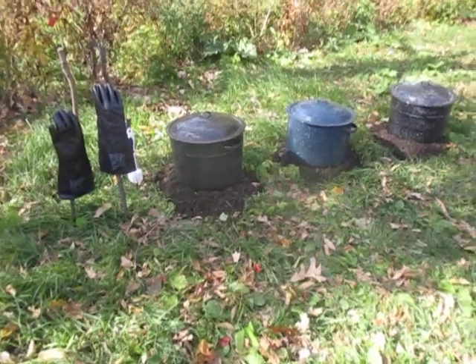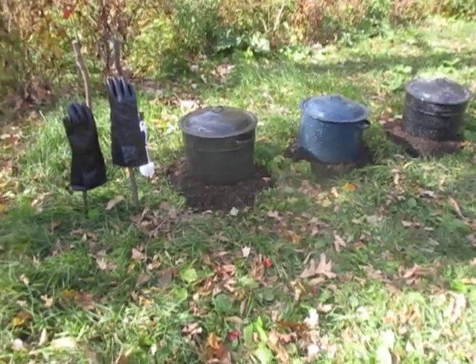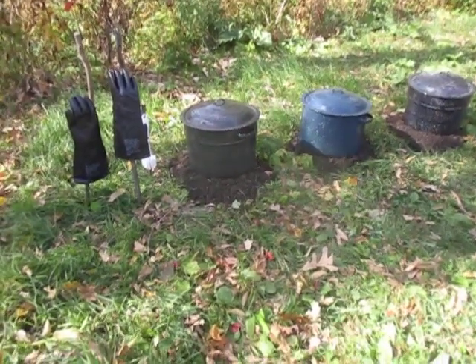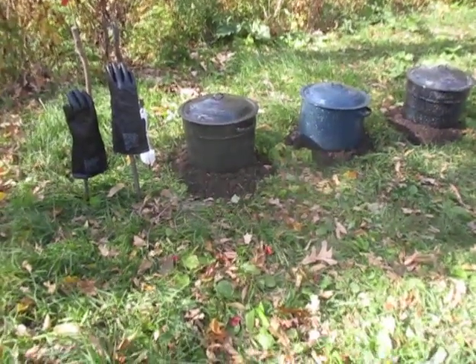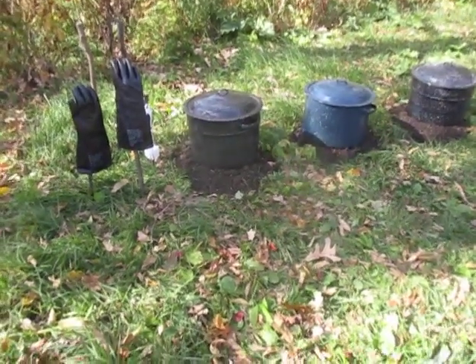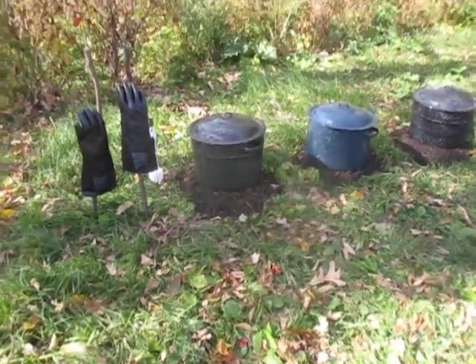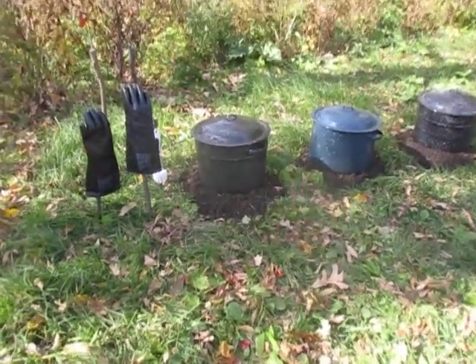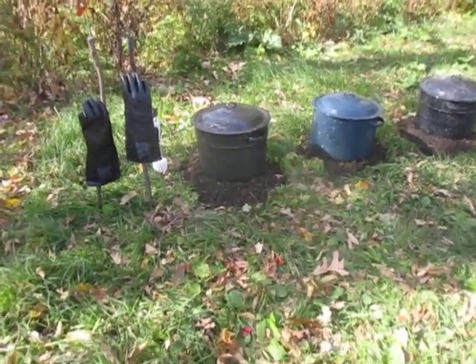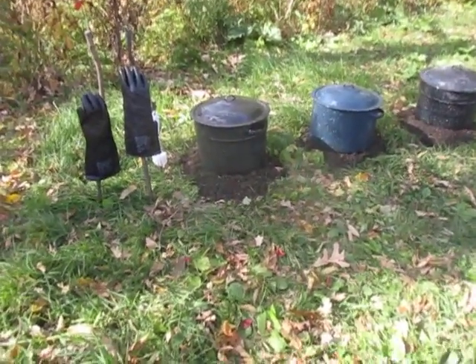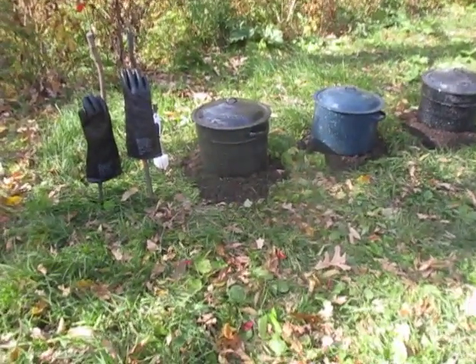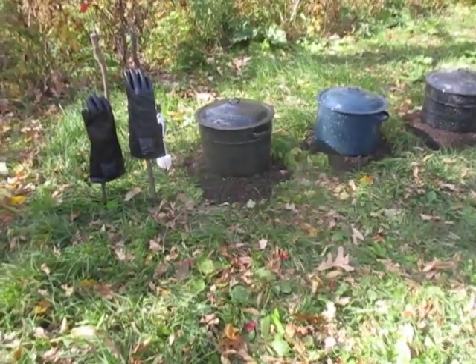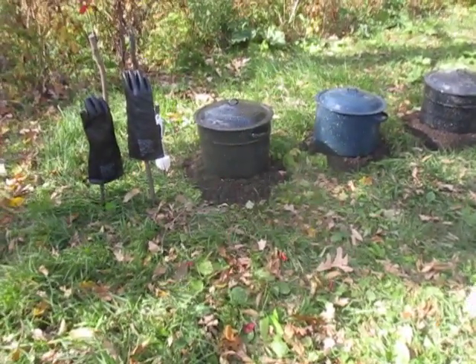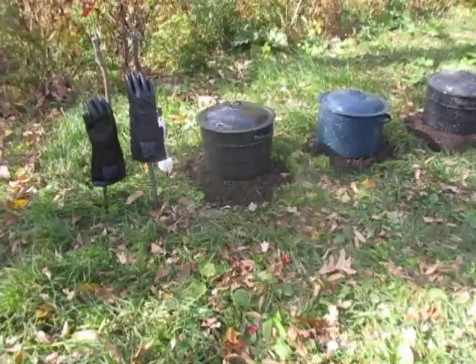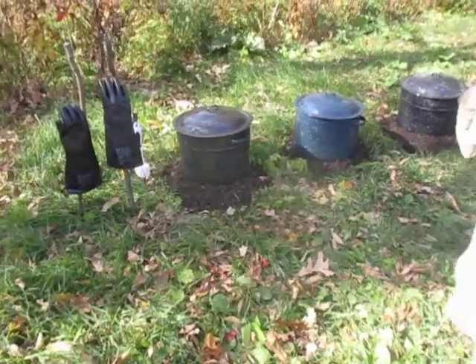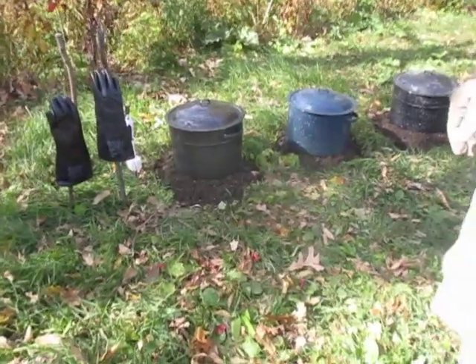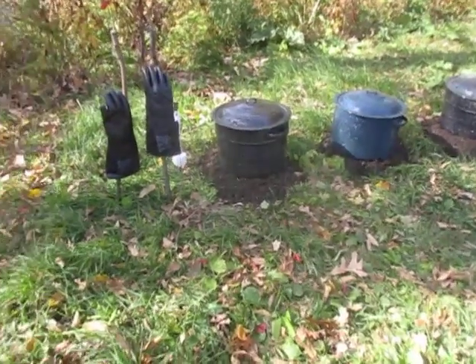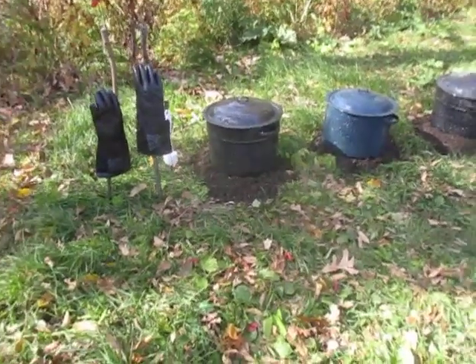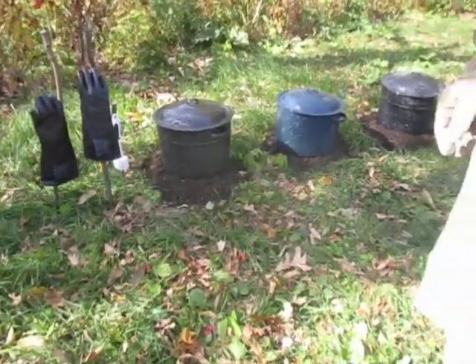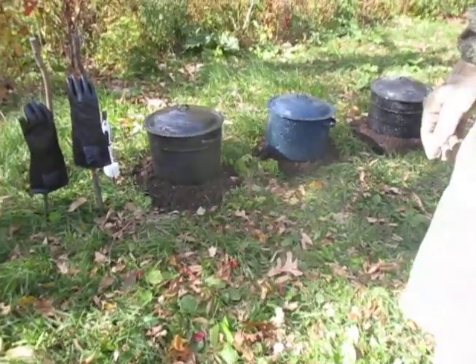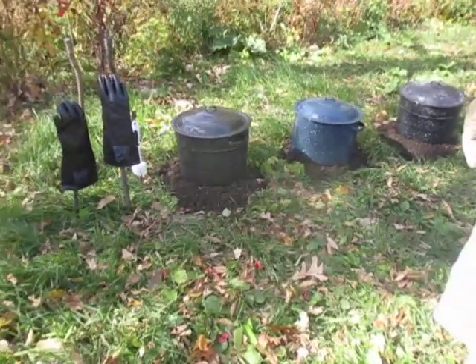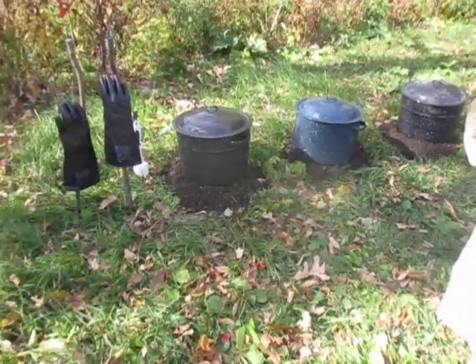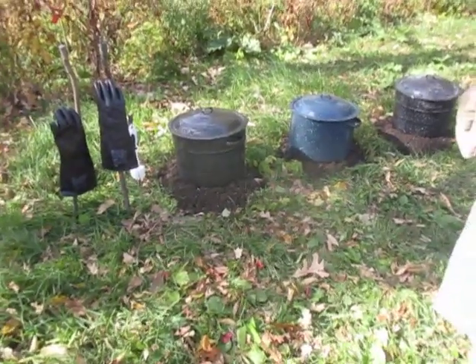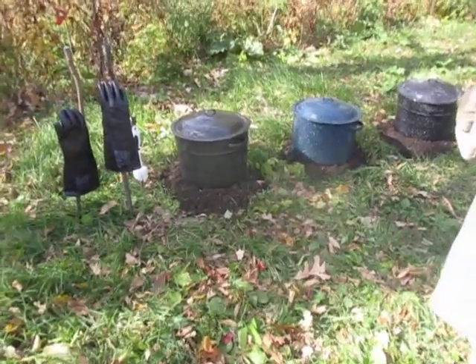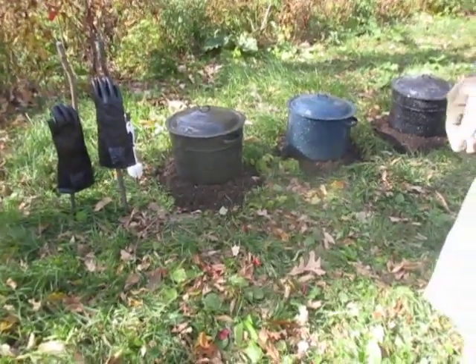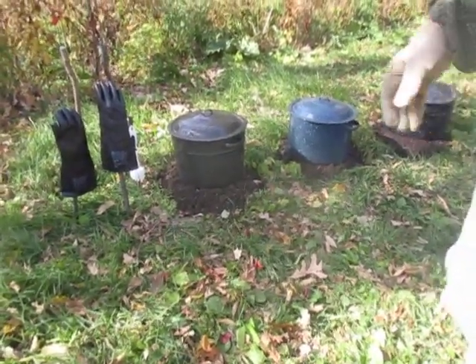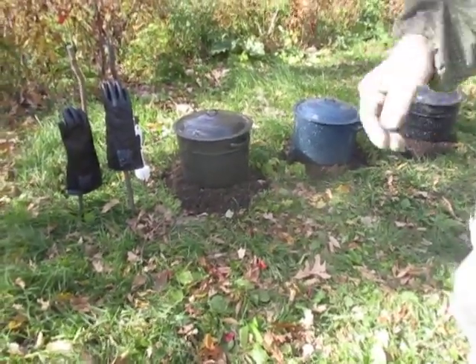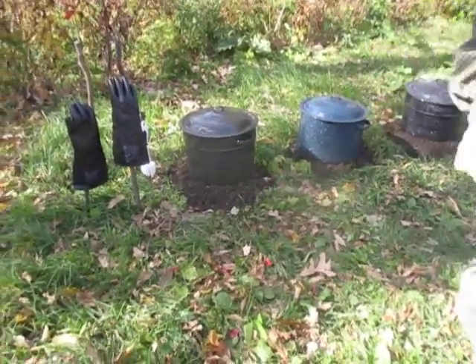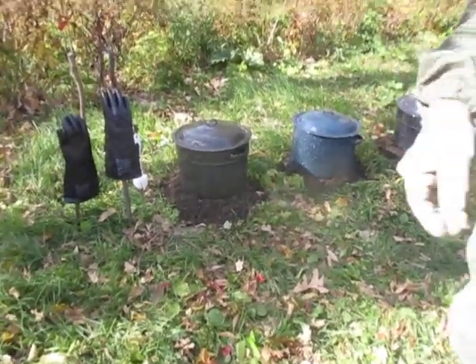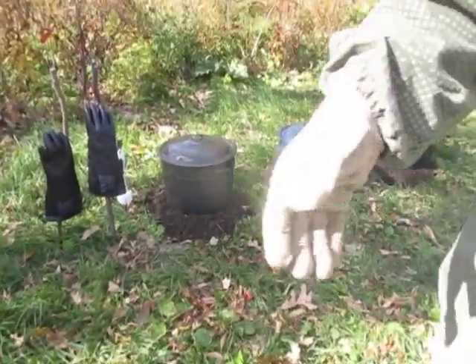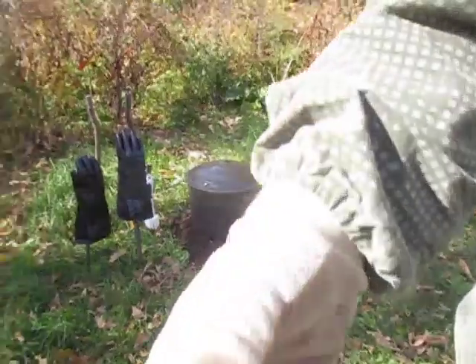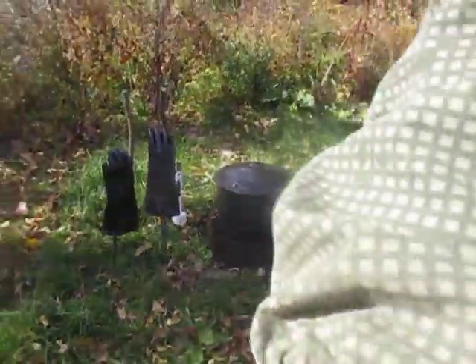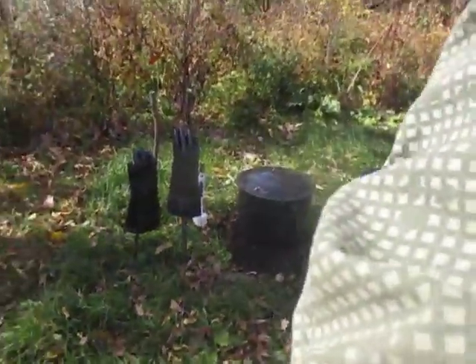Hey Troop, did anyone explain to you what to do for field chow? No? Alright. Pass me your mess gear here. Let's get you set up.